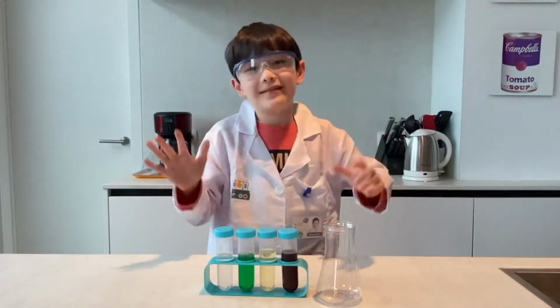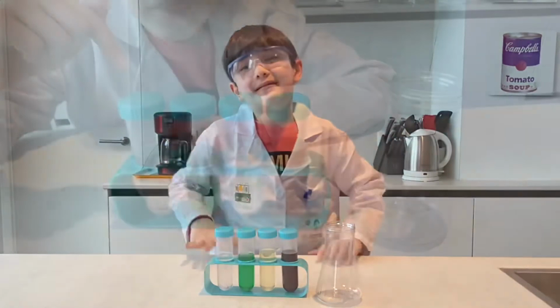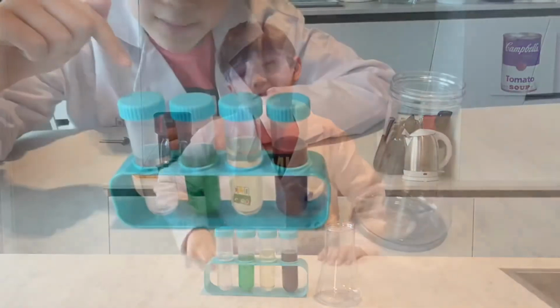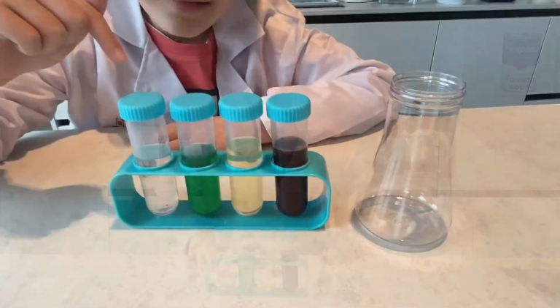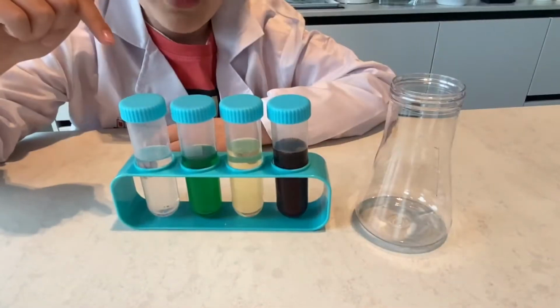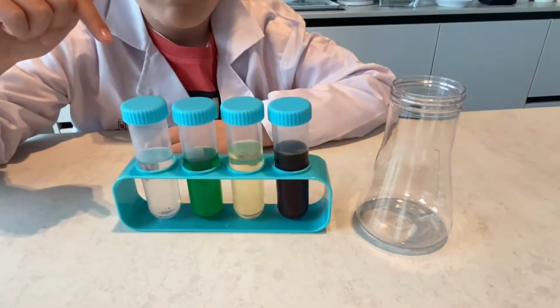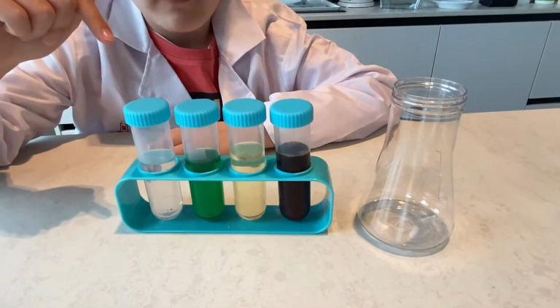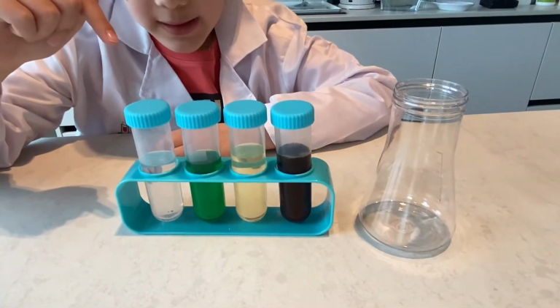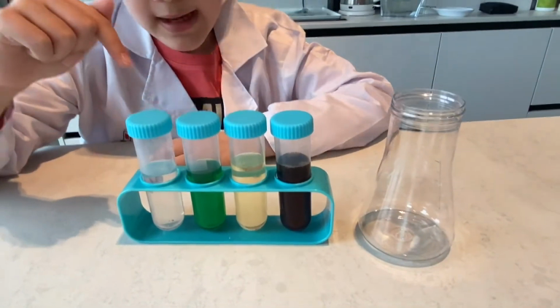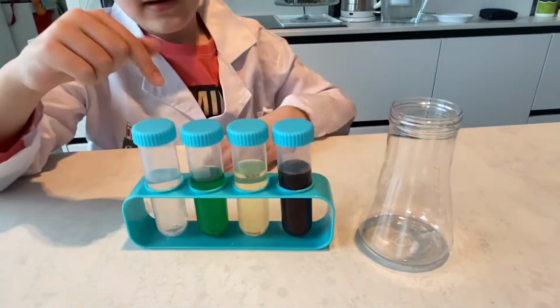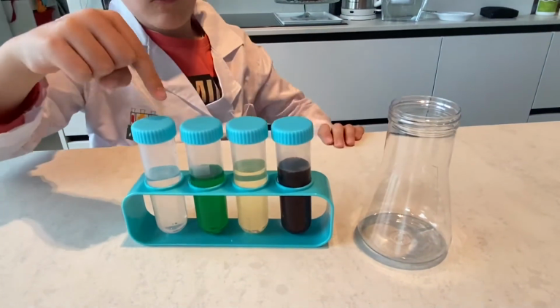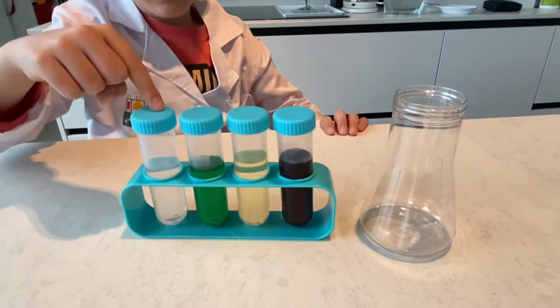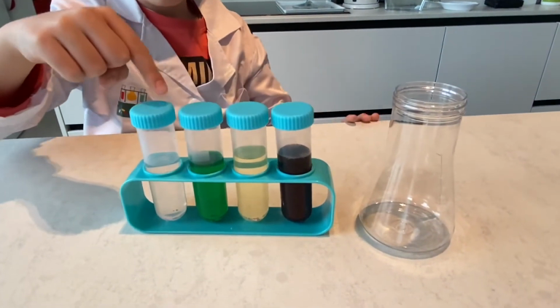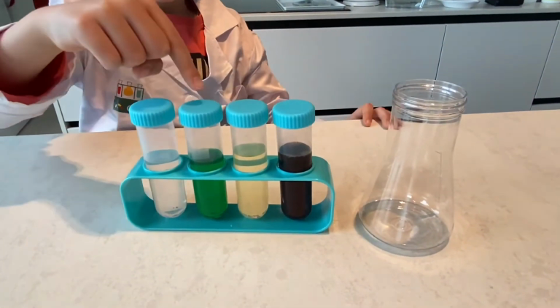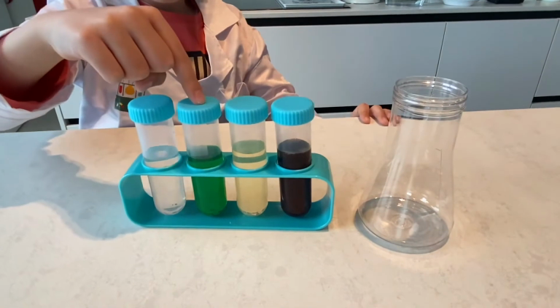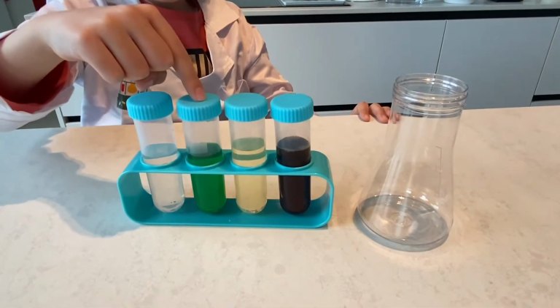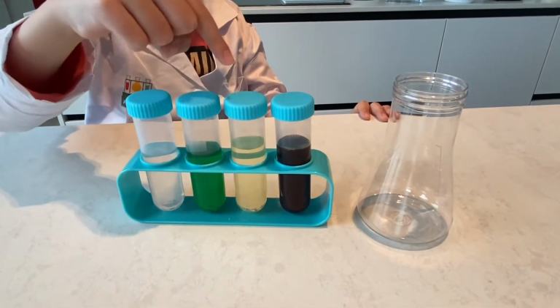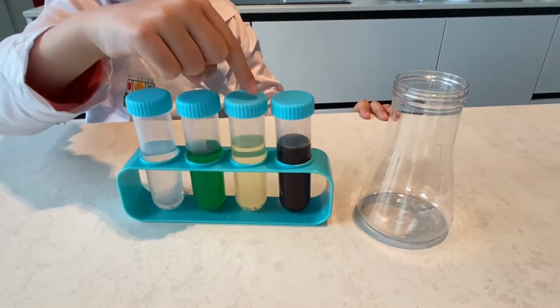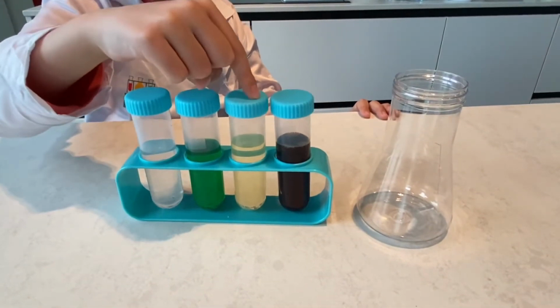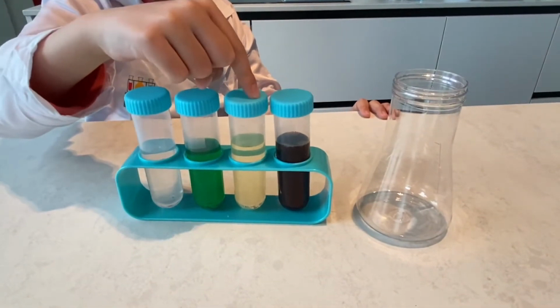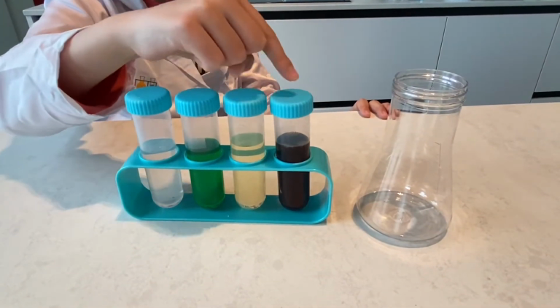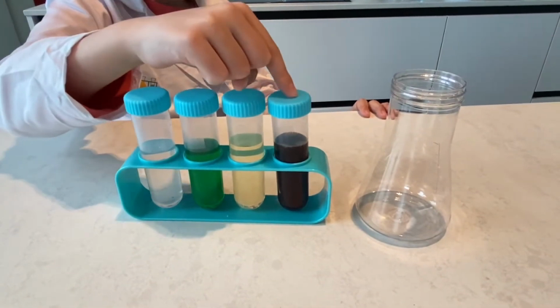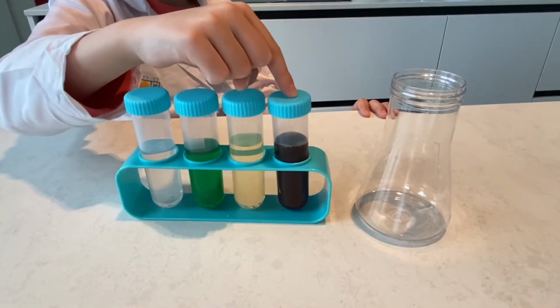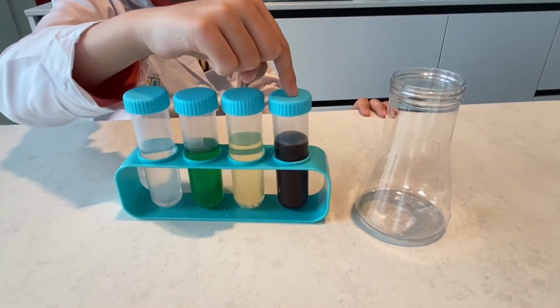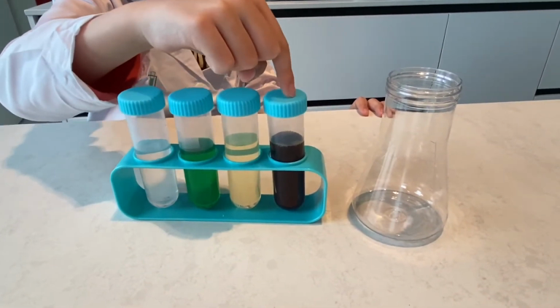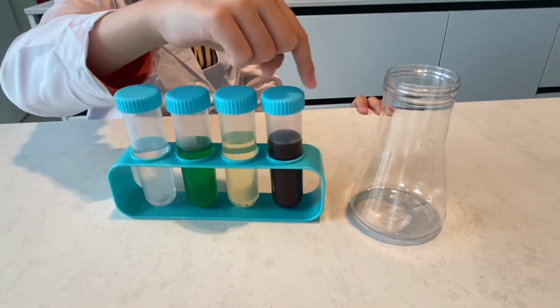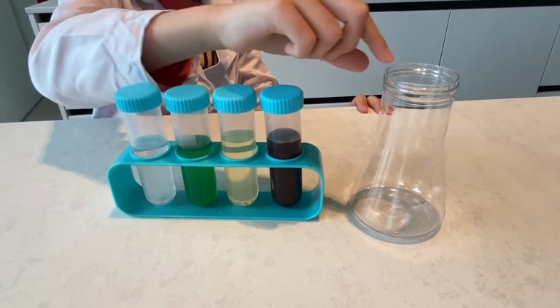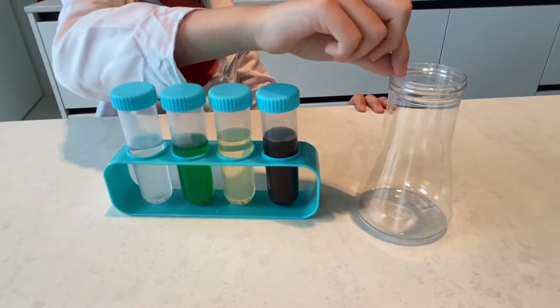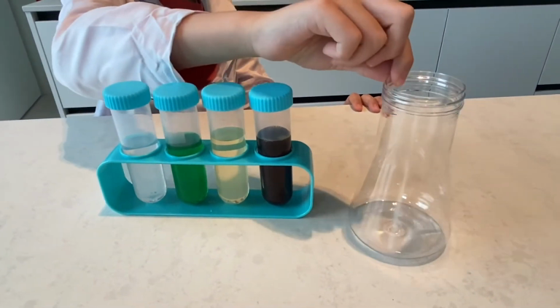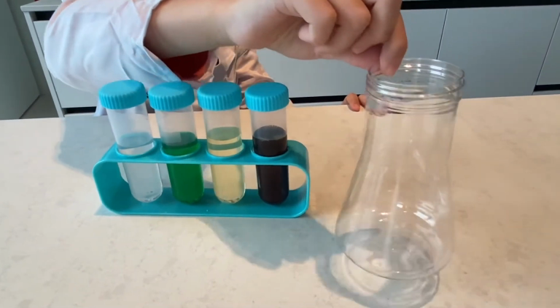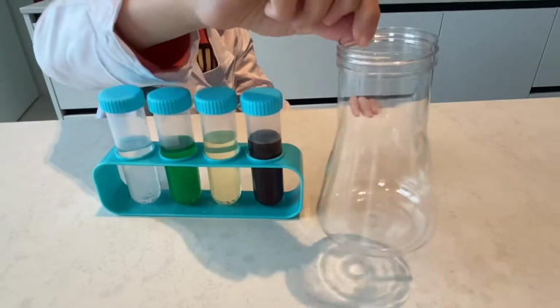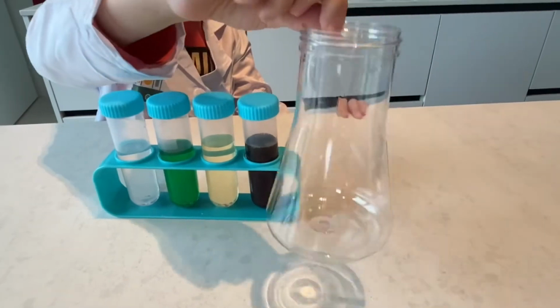Today's experiment, we need water, dish soap, cooking oil, and caramel. And we also need a beaker.